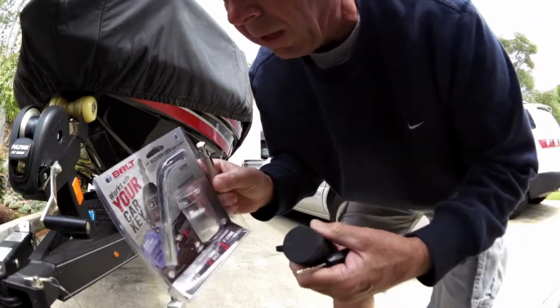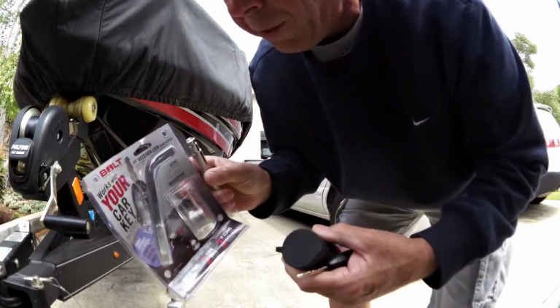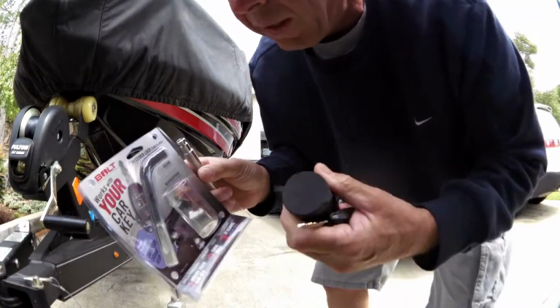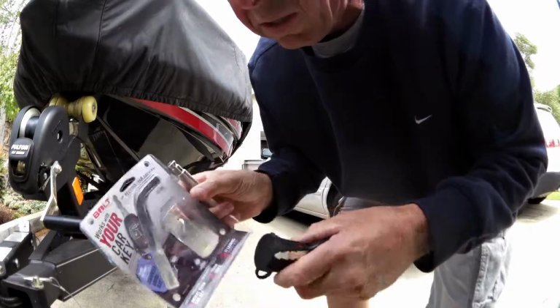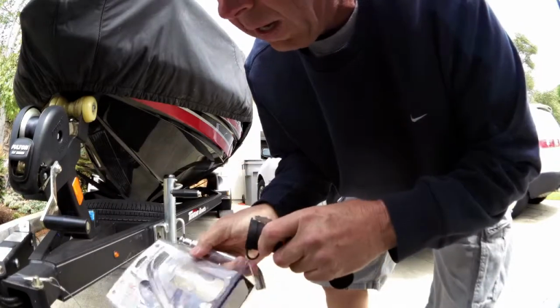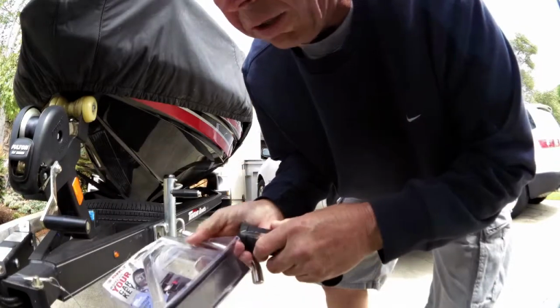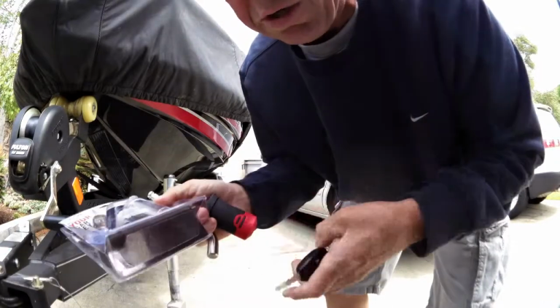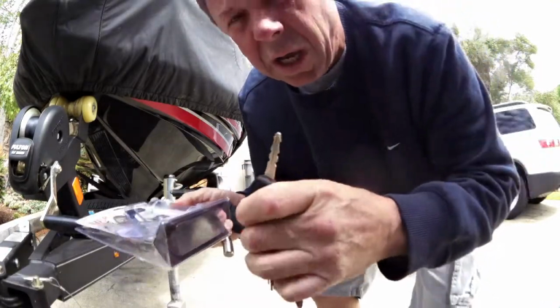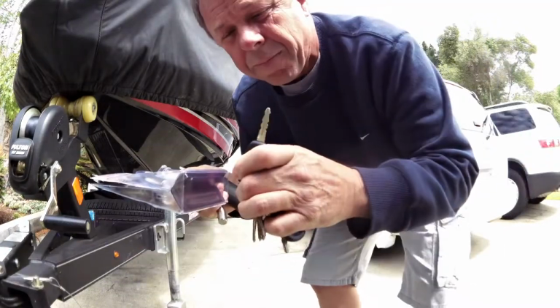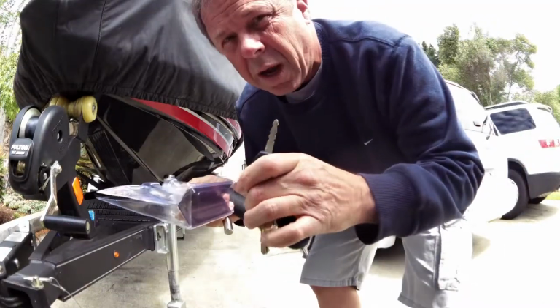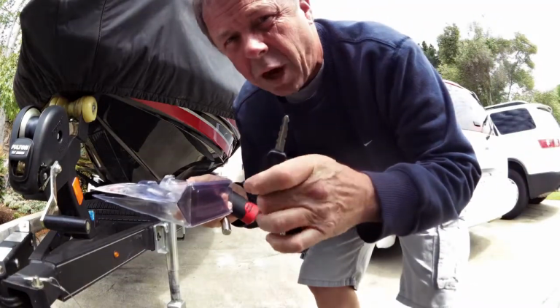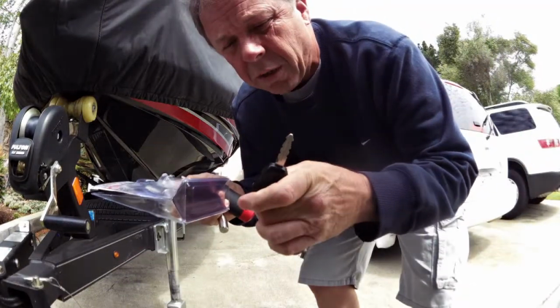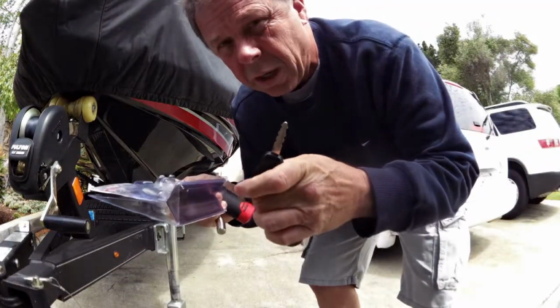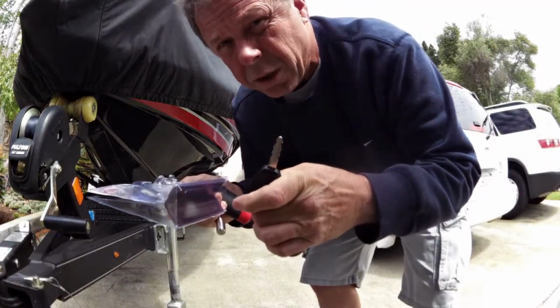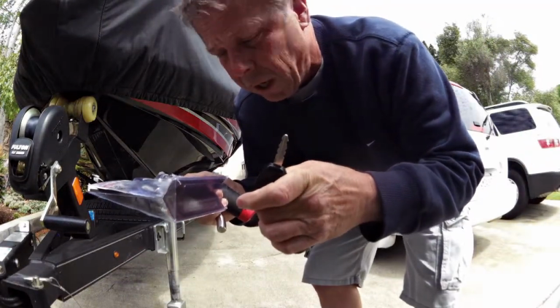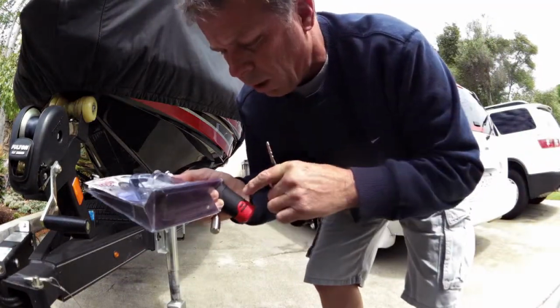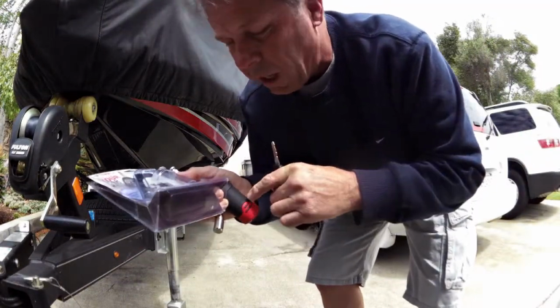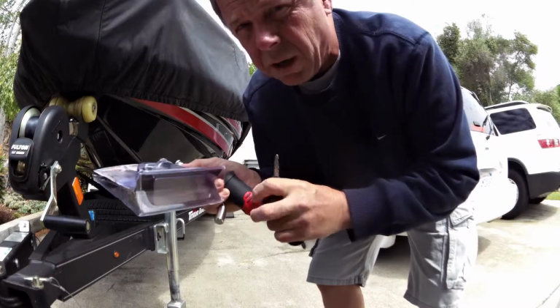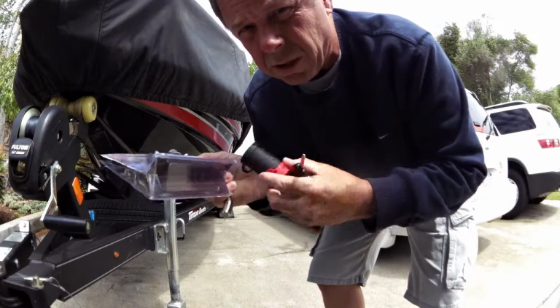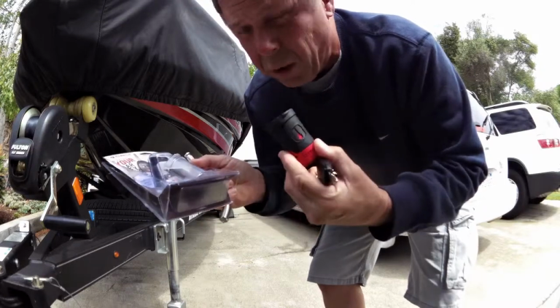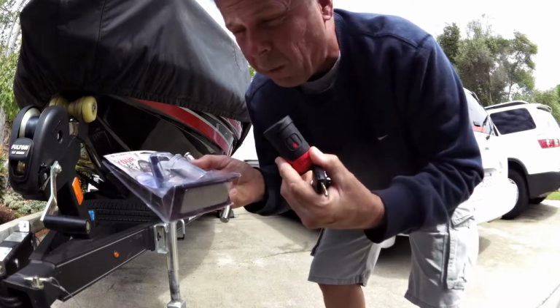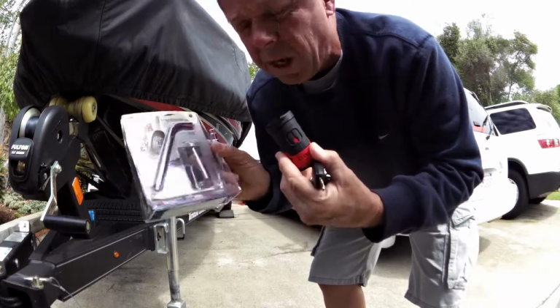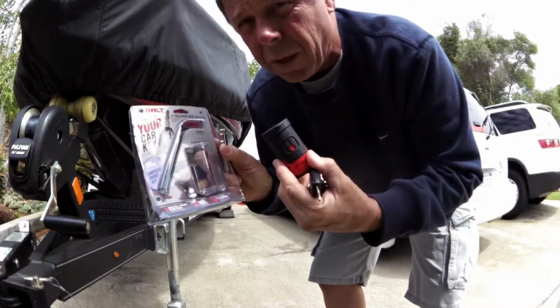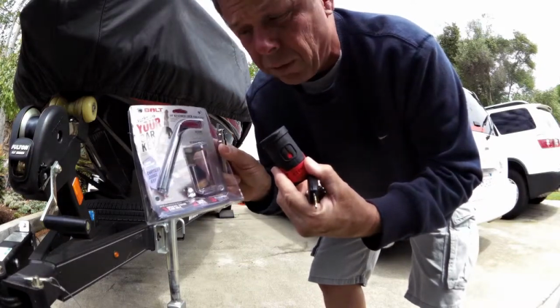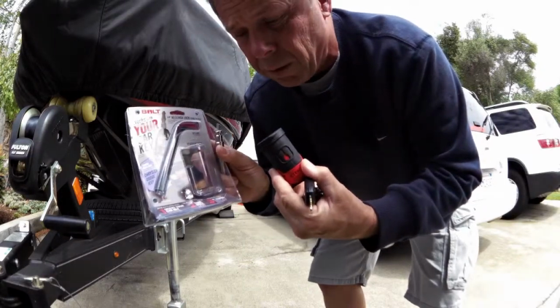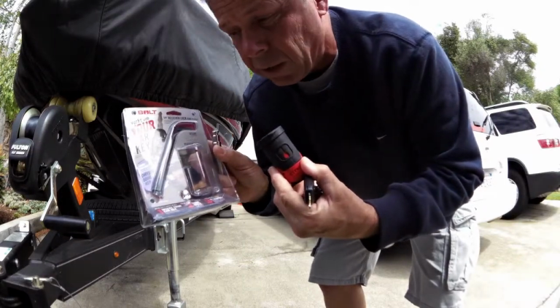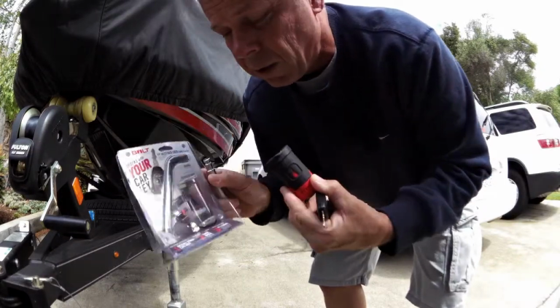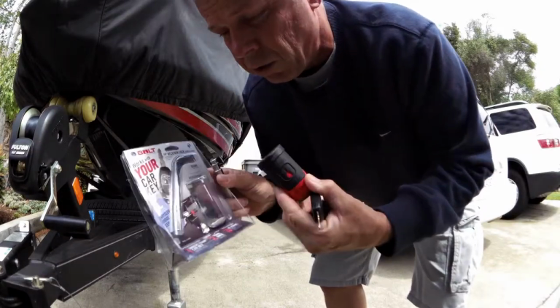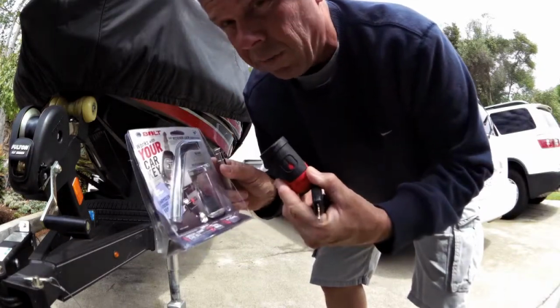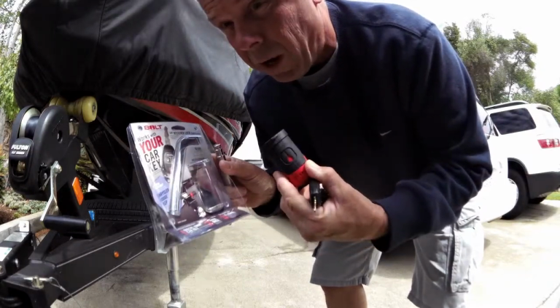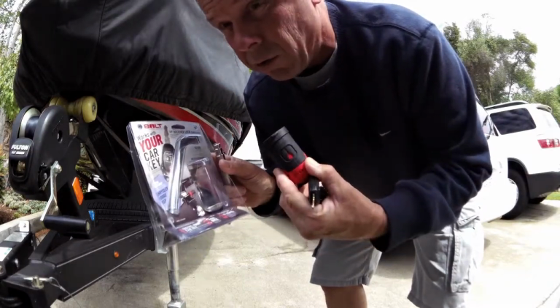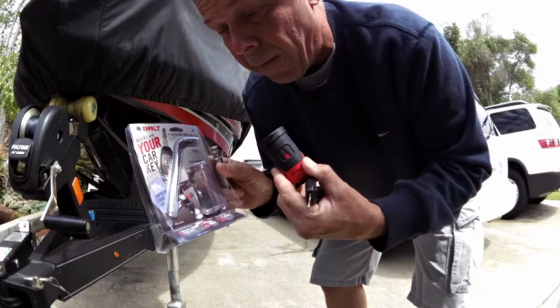The cool thing about this is it learns your key. I have a Dodge here — it learns your key in this lock system. So let's give it a shot and try it out.